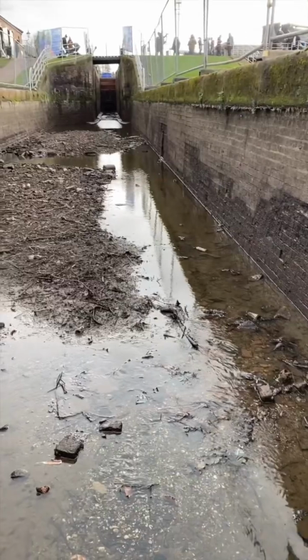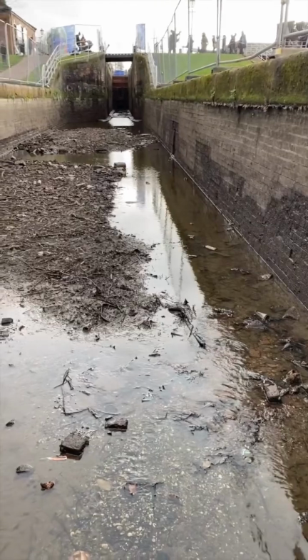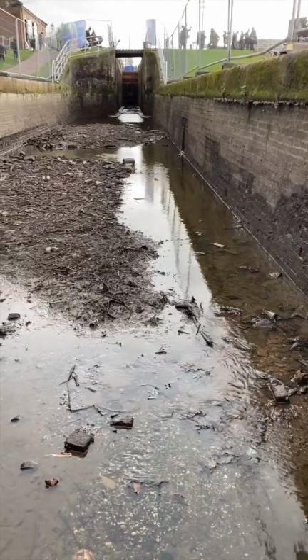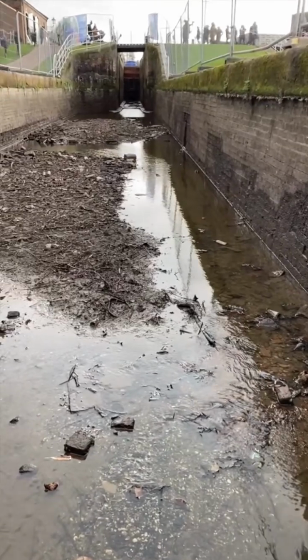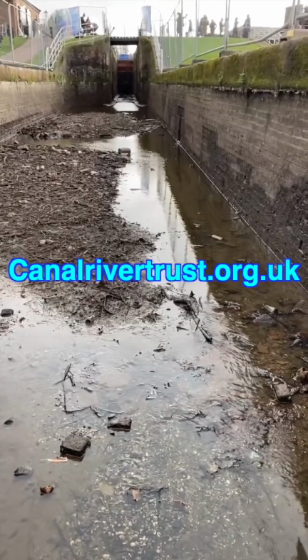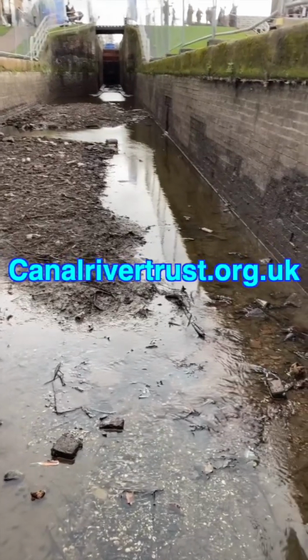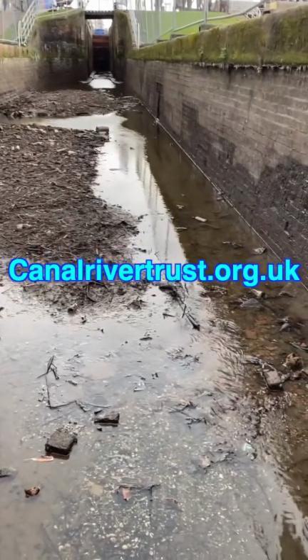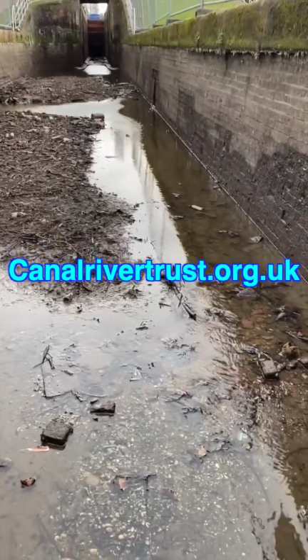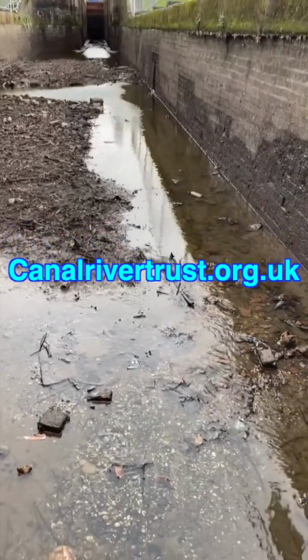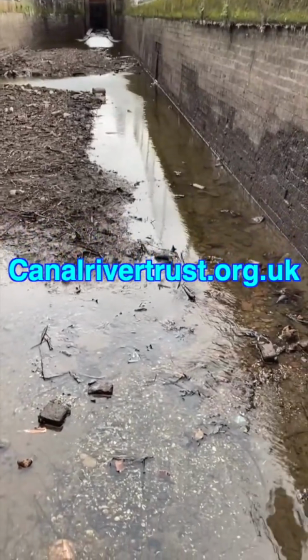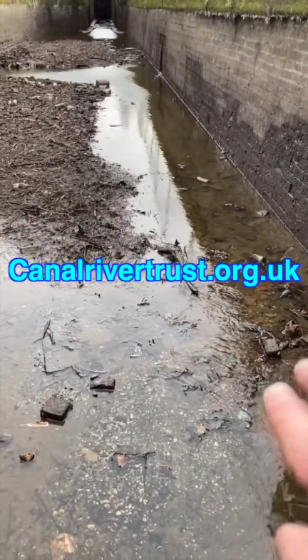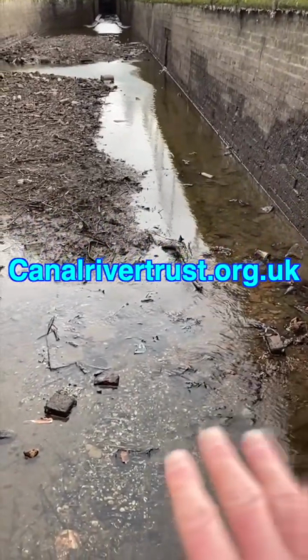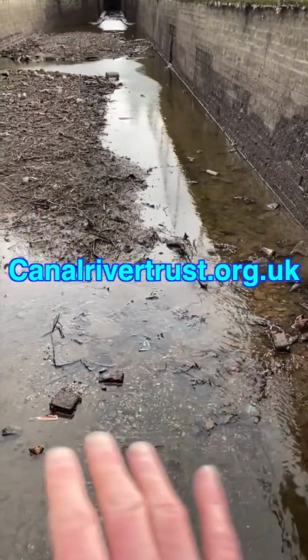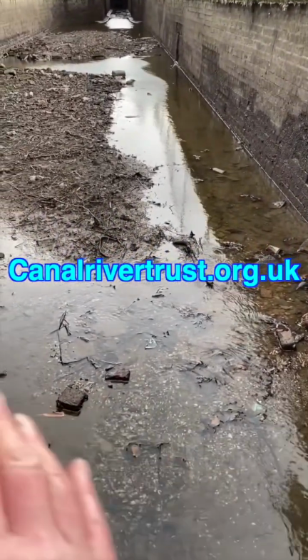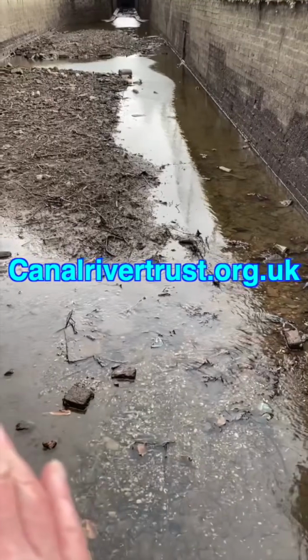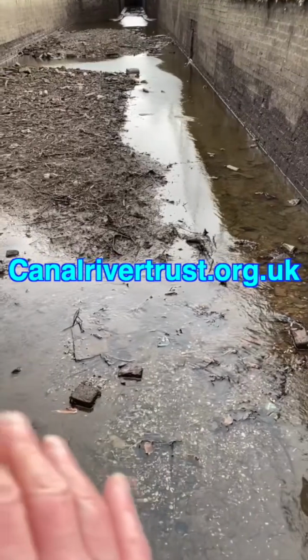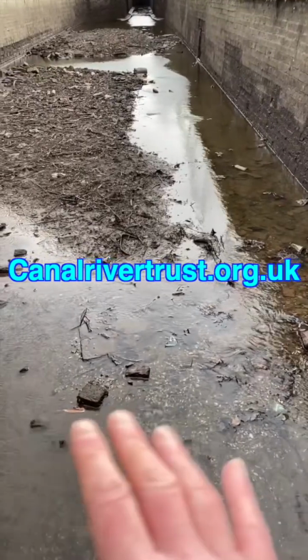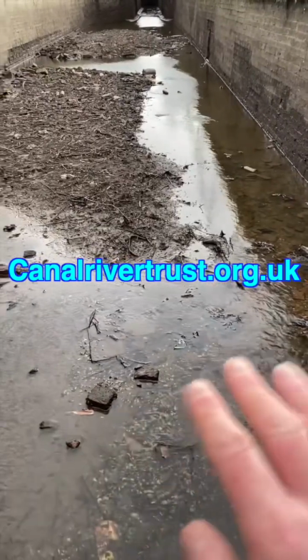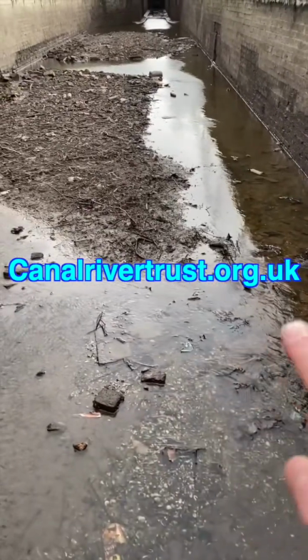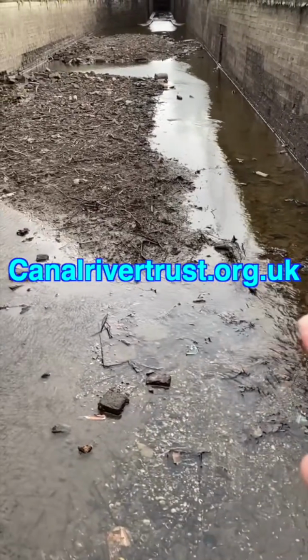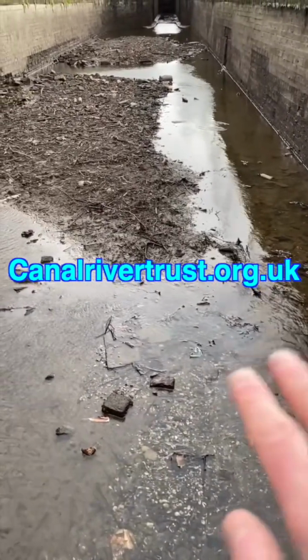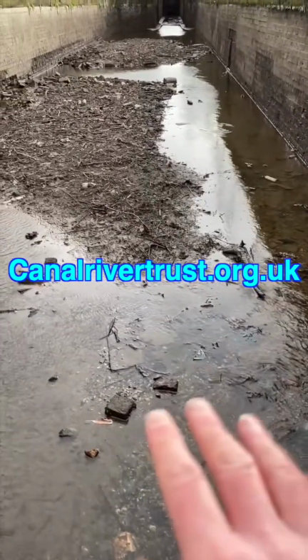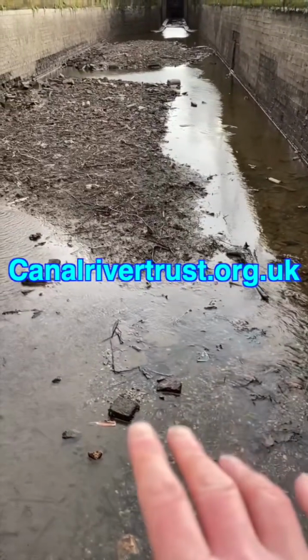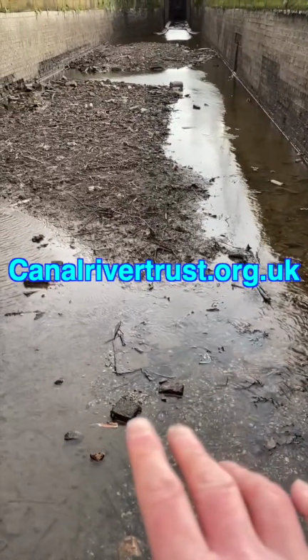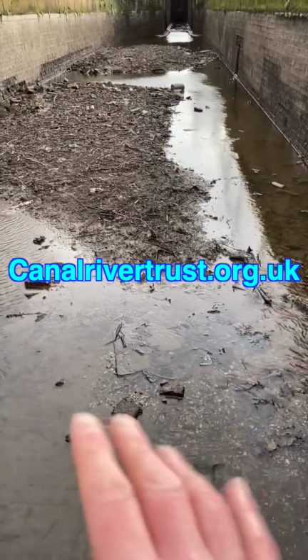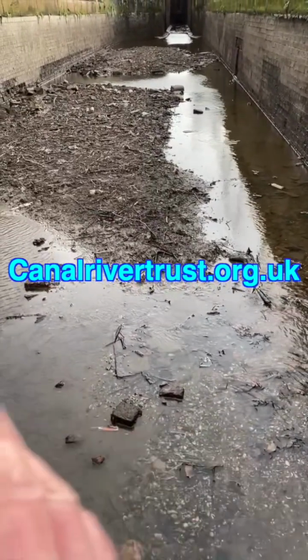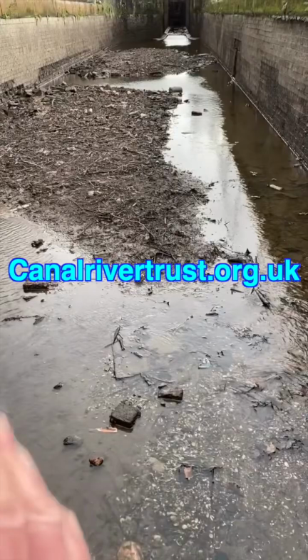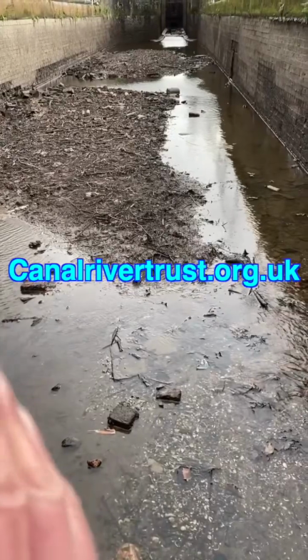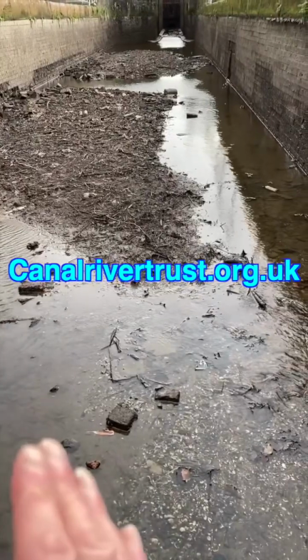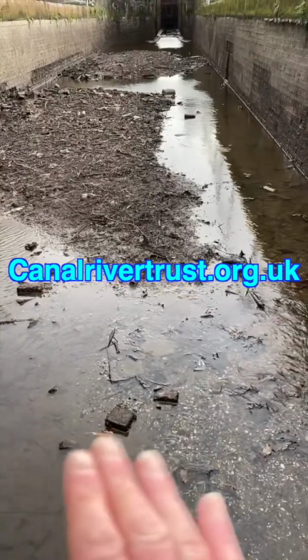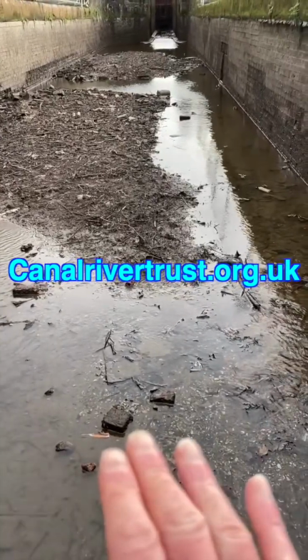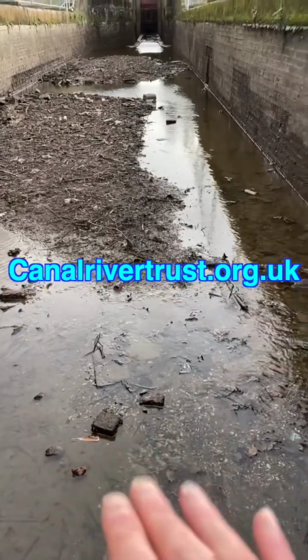This time of year, the Canal and River Trust's skilled engineers and volunteers take on some remarkable feats of engineering, maintaining our wonderful canal system. Quite often they'll do big projects like this.